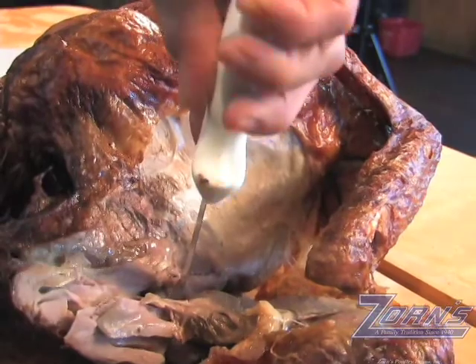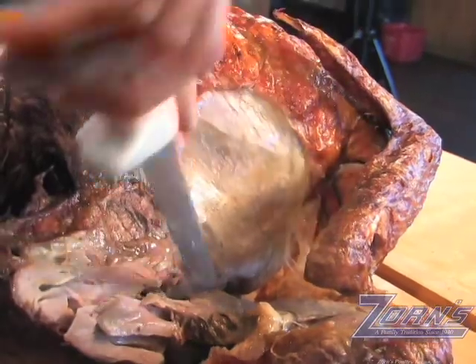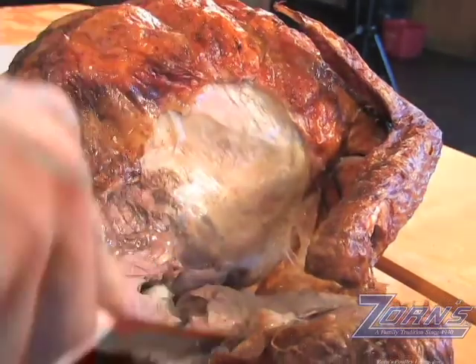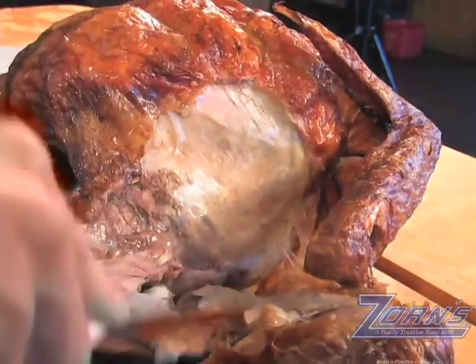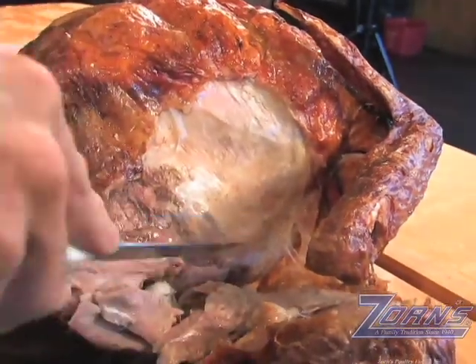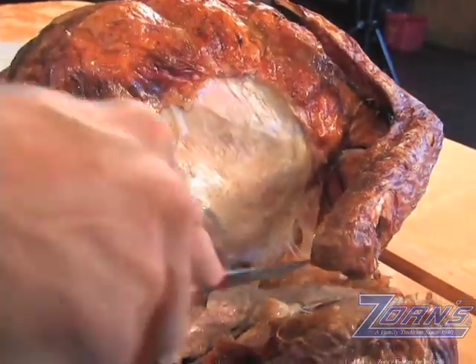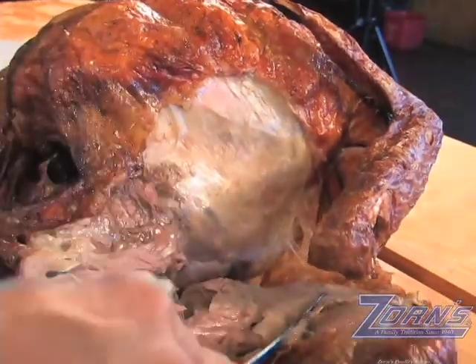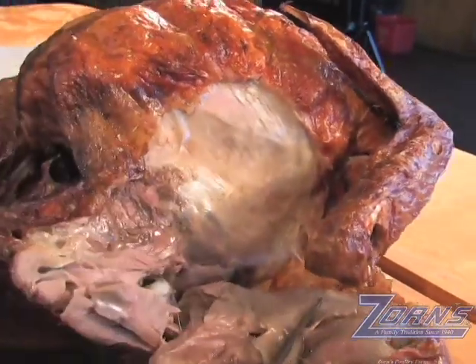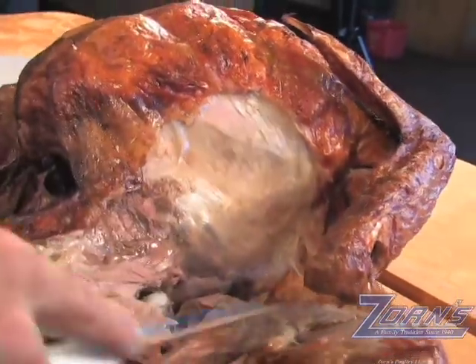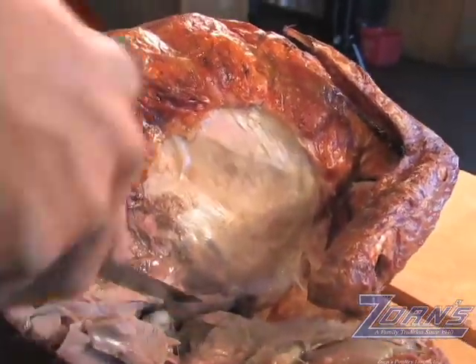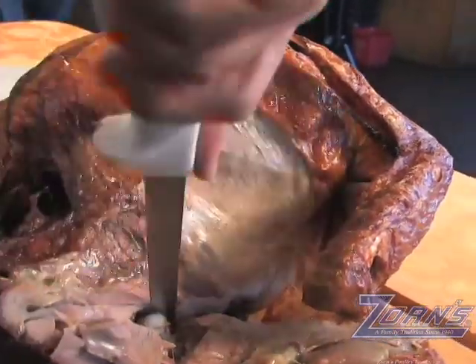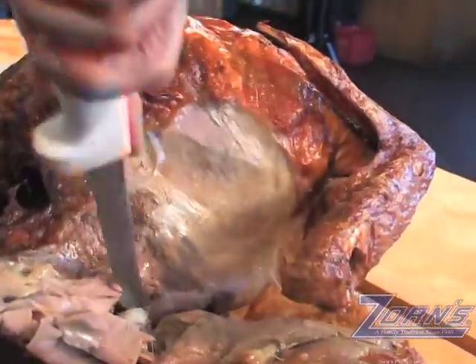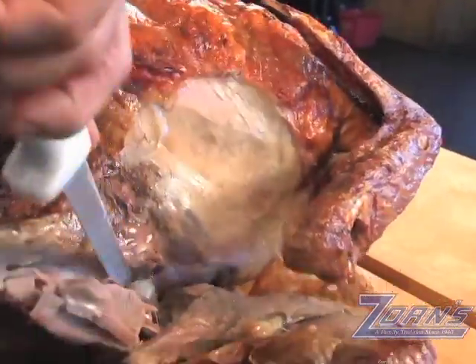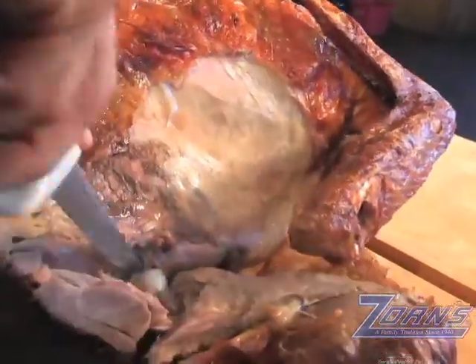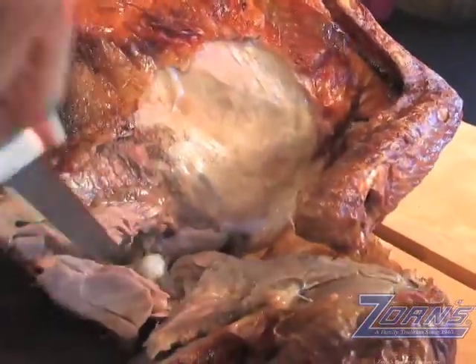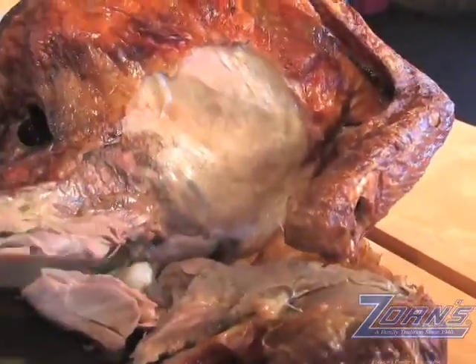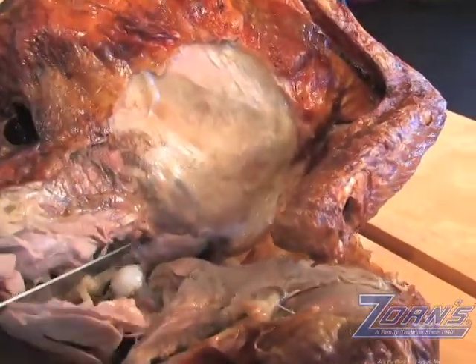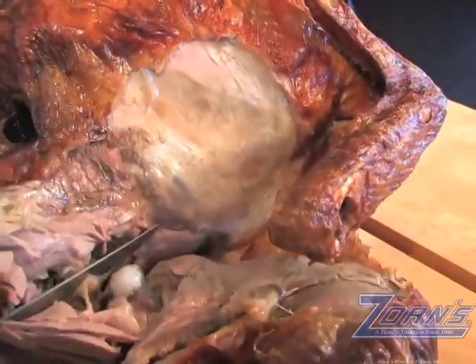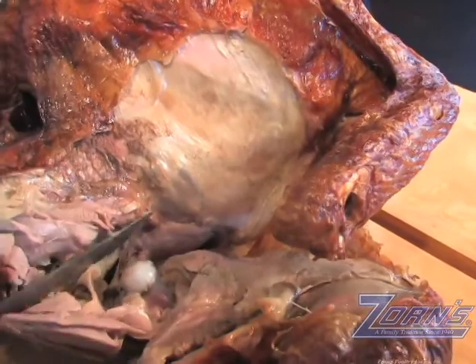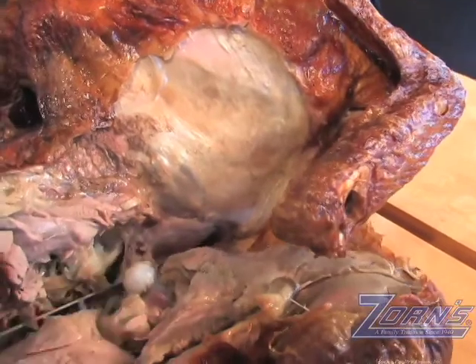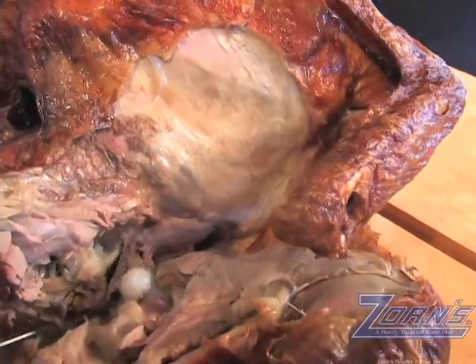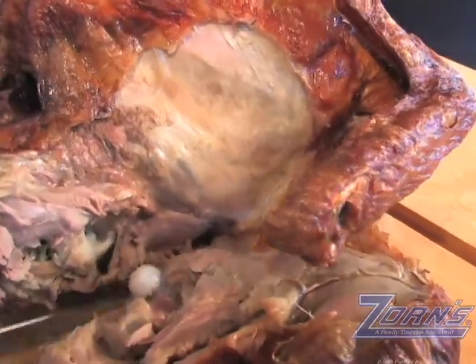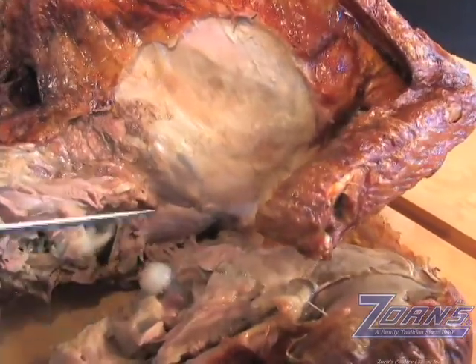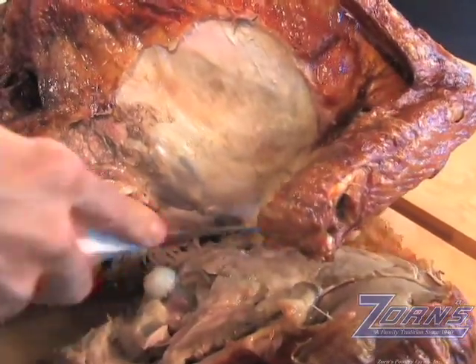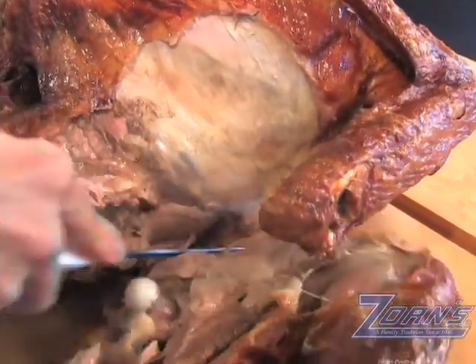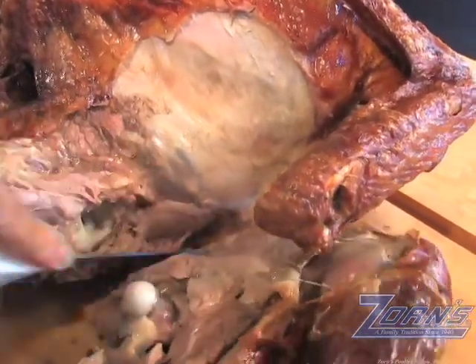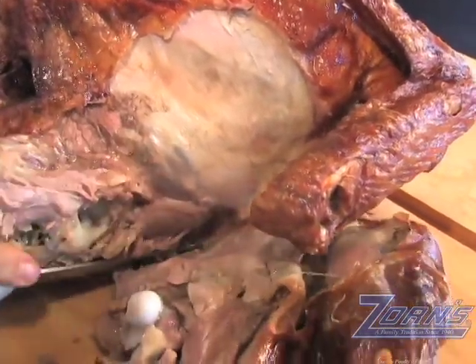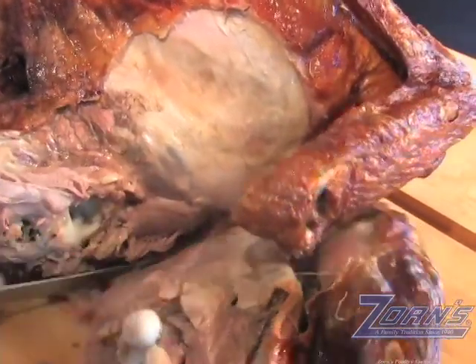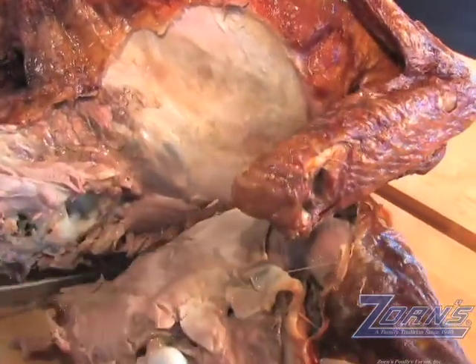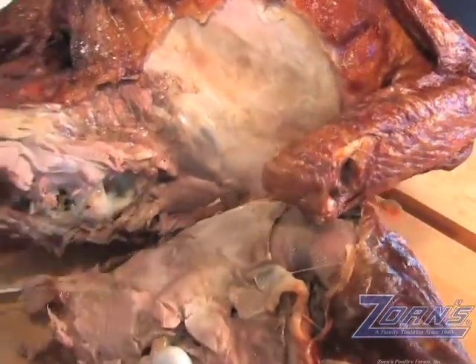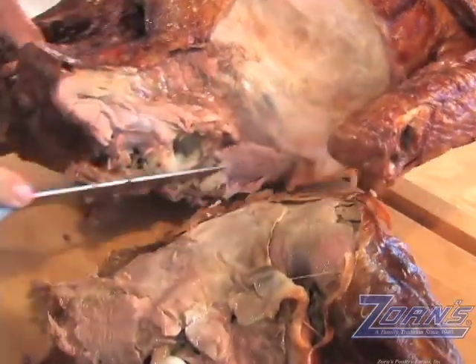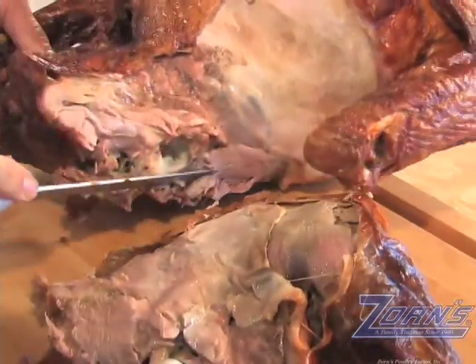There's a little joint here, so you're going to want to push this down a little bit to get around it, and you'll see how easily that dark meat just separates from the turkey once you've found the joint.